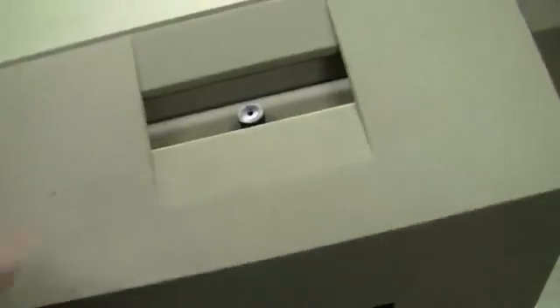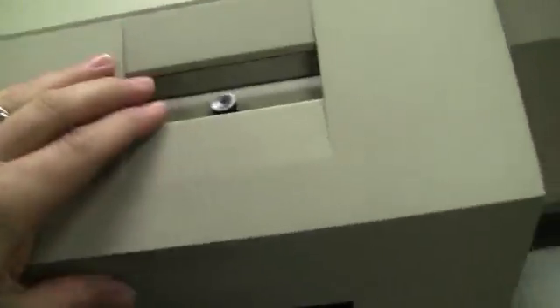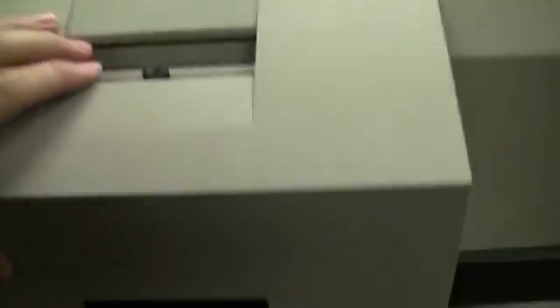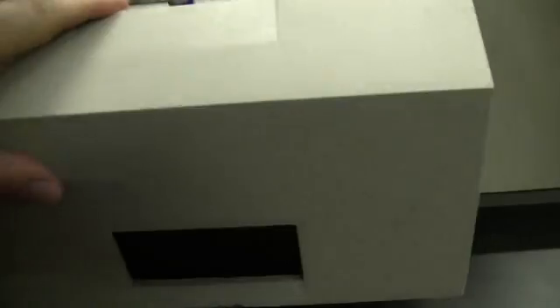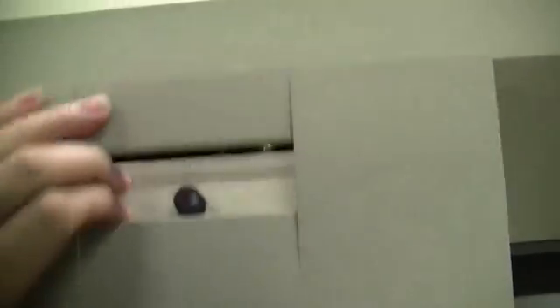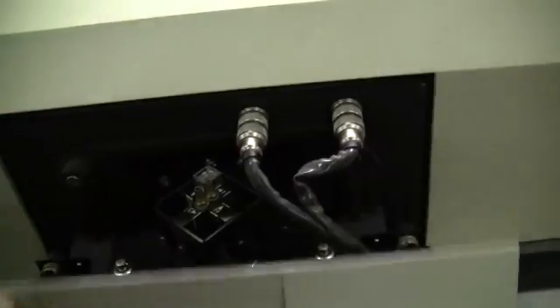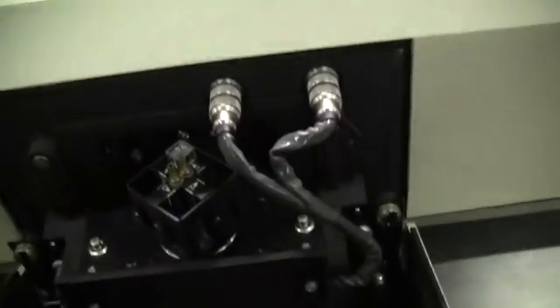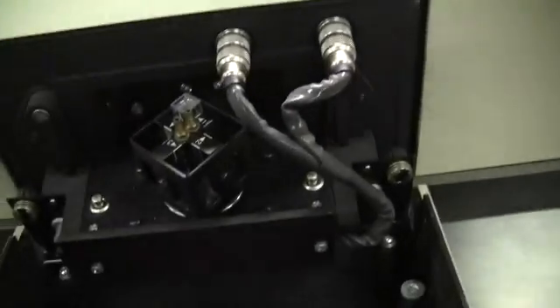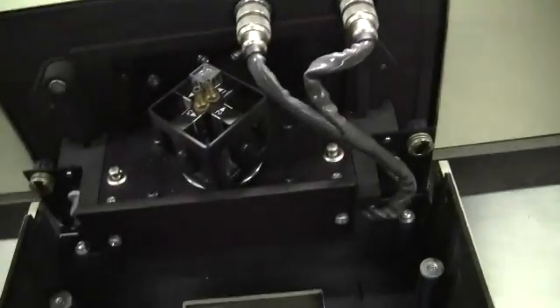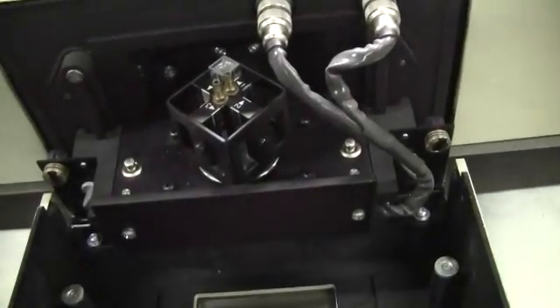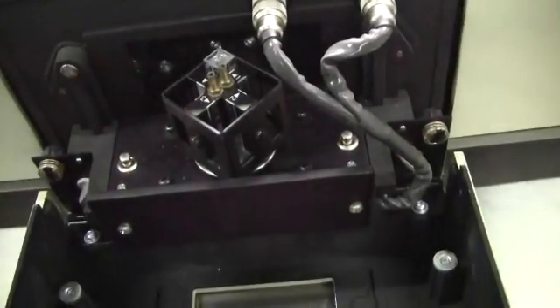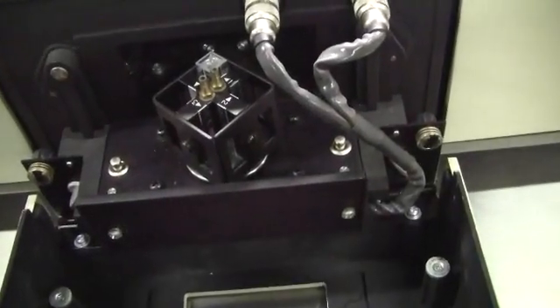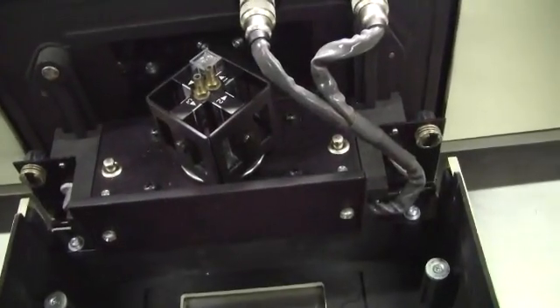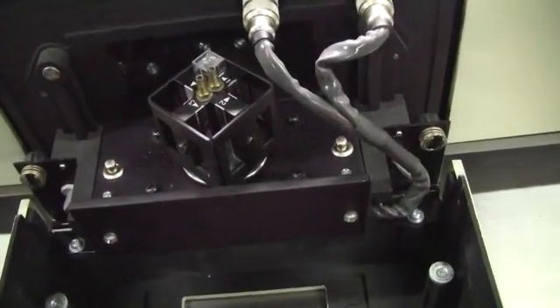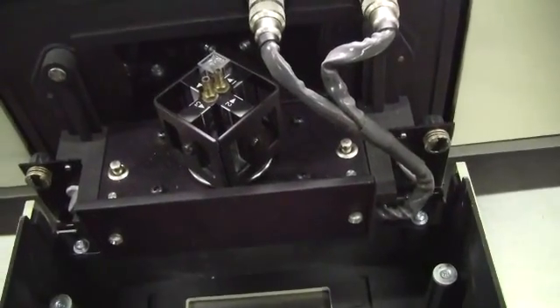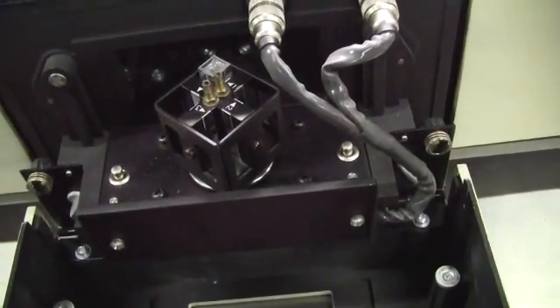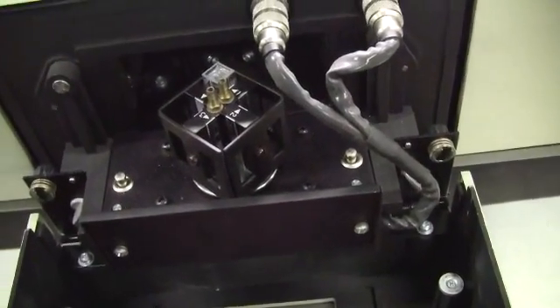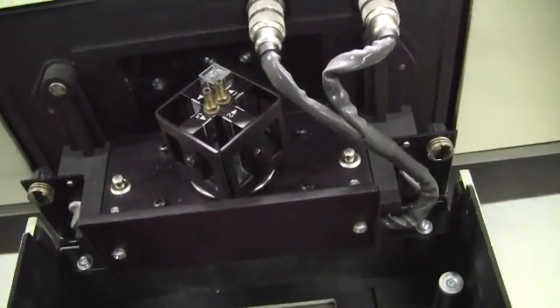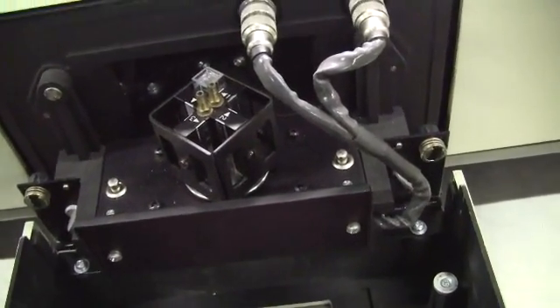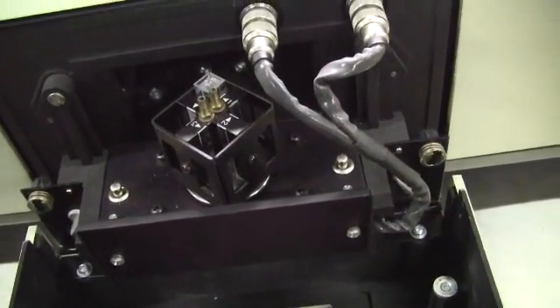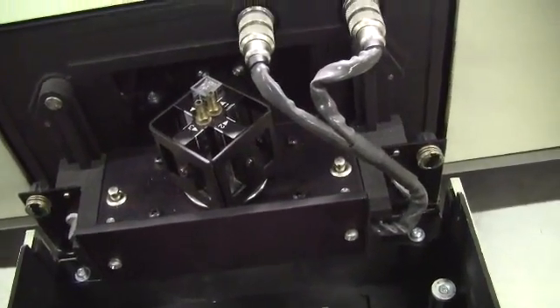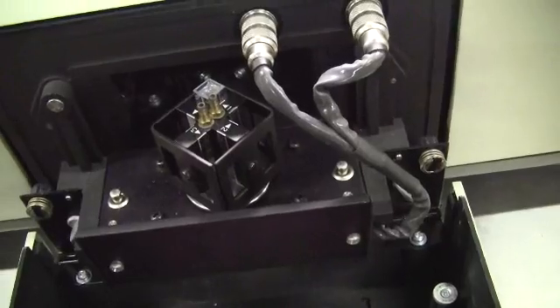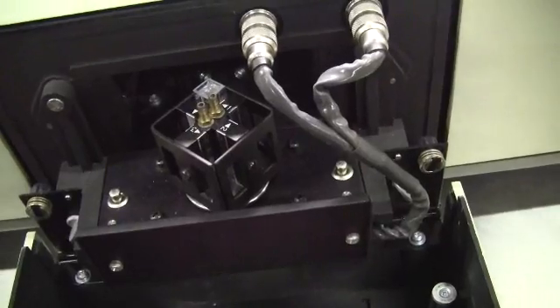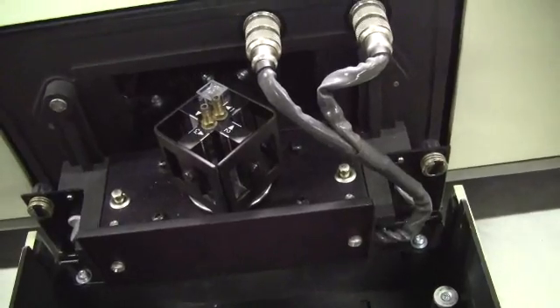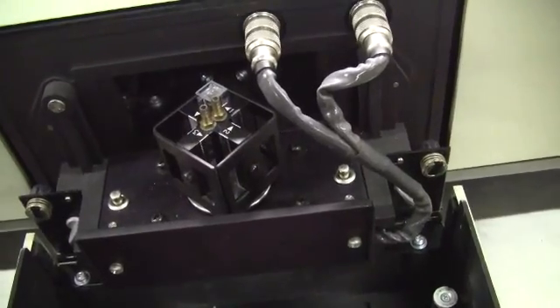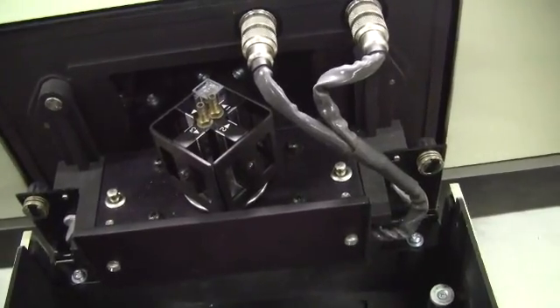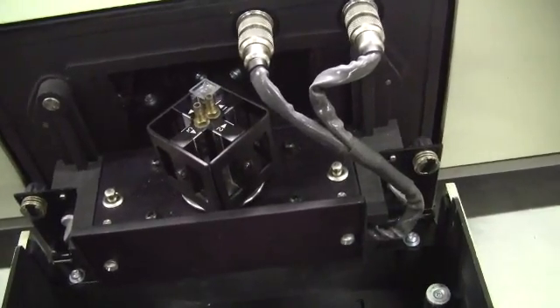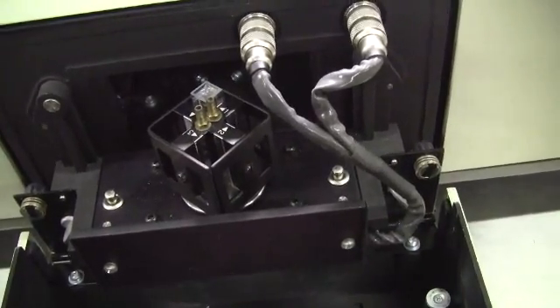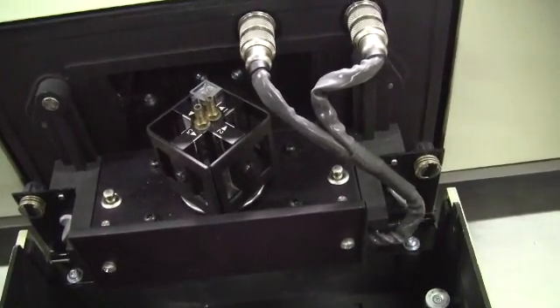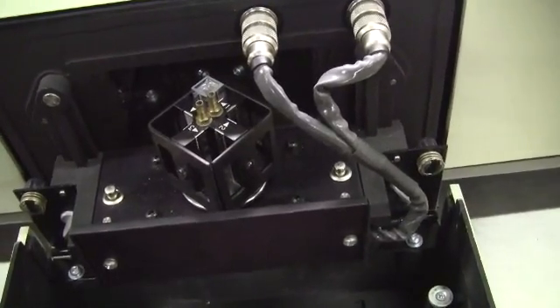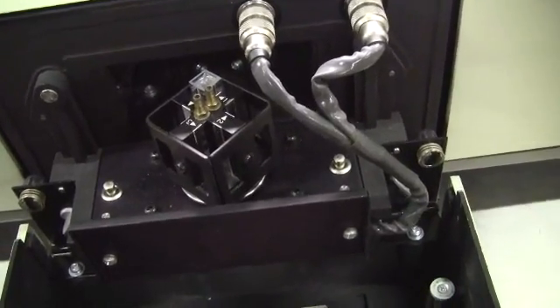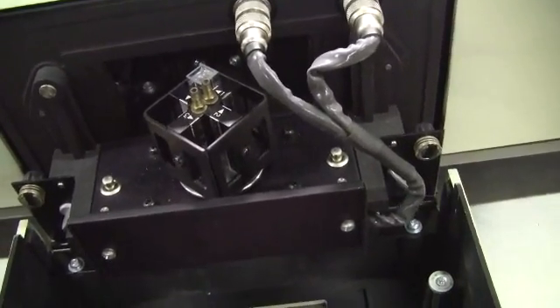This particular unit has sample cells for four samples — a four-sample cell holder.